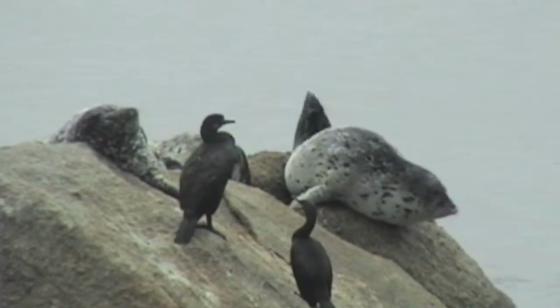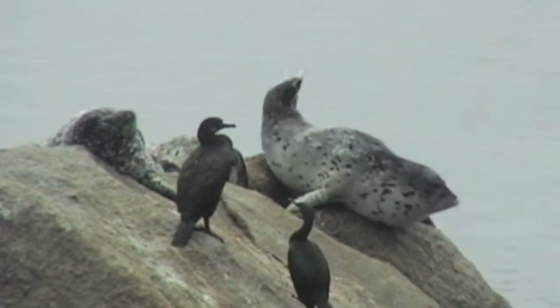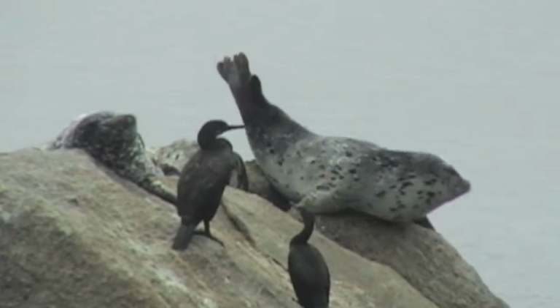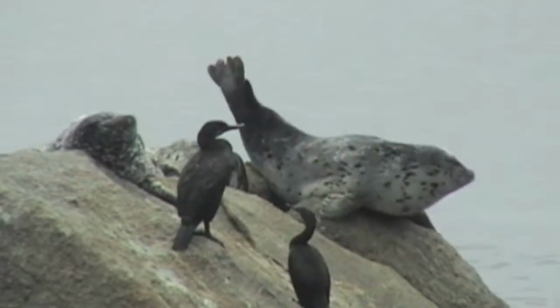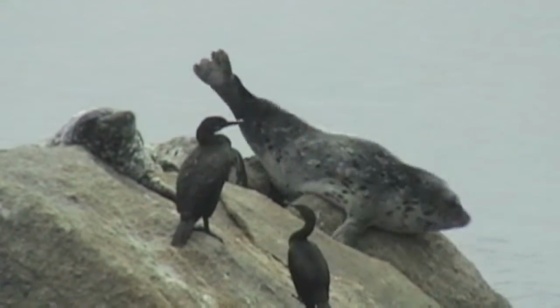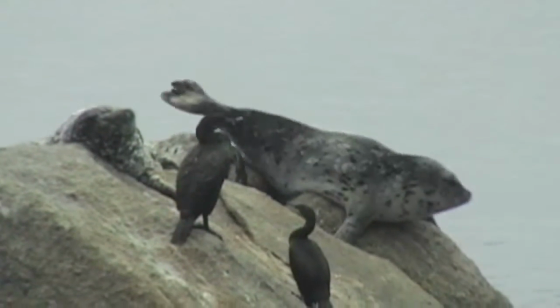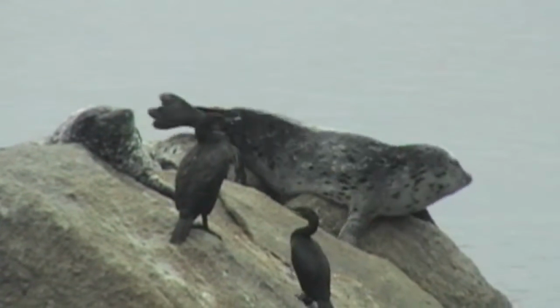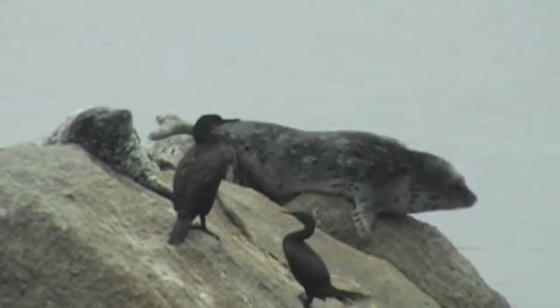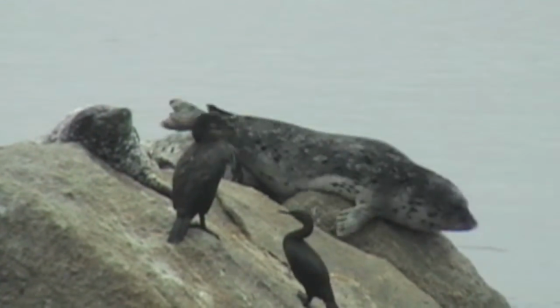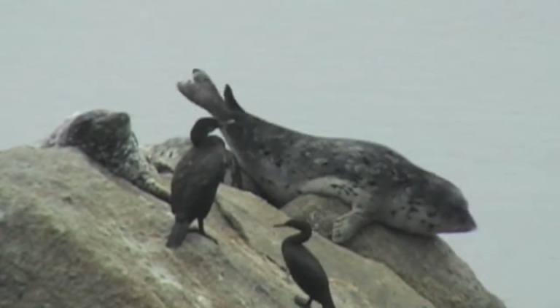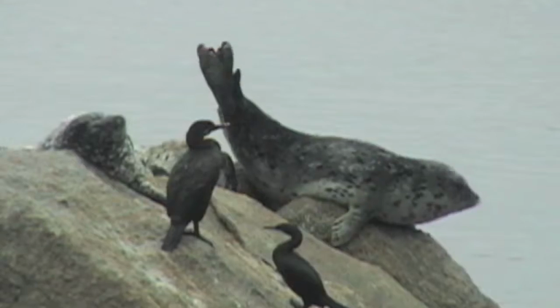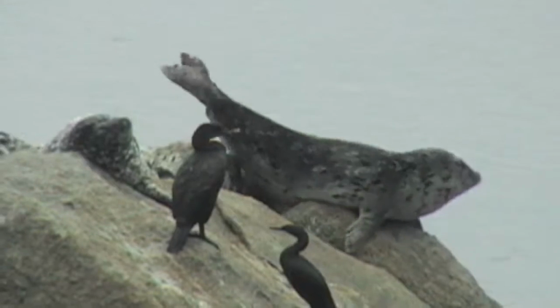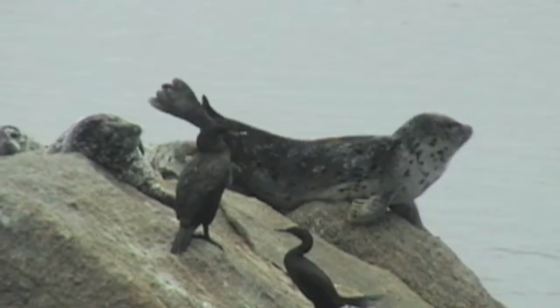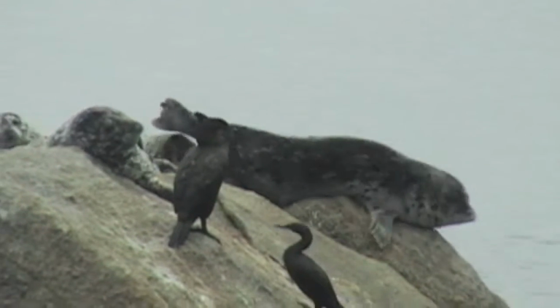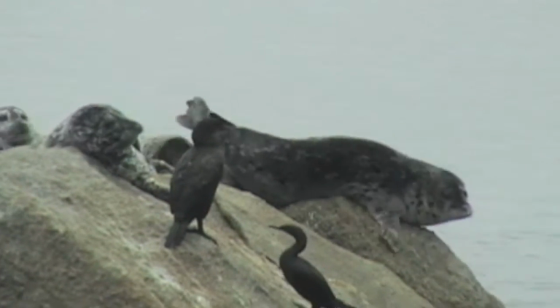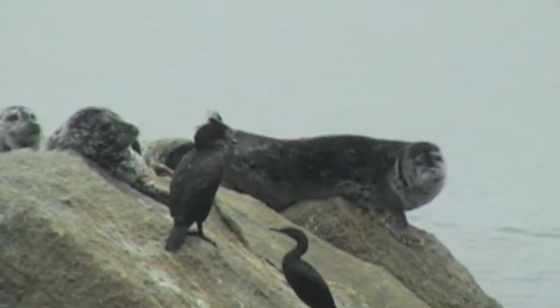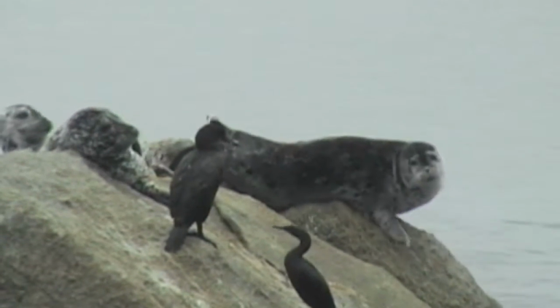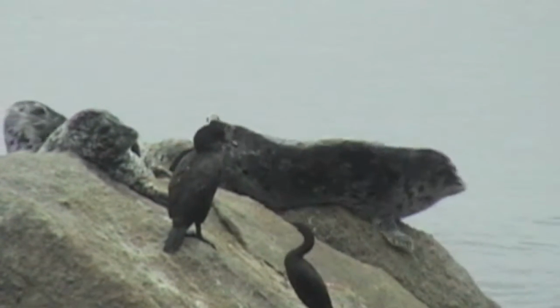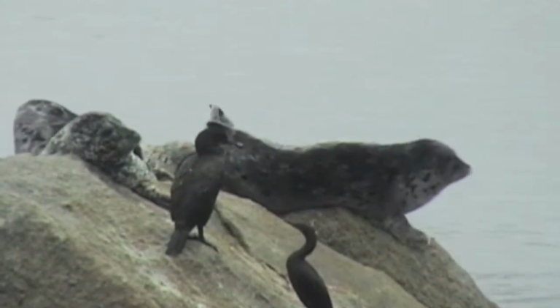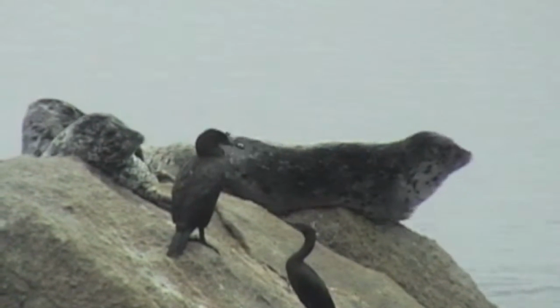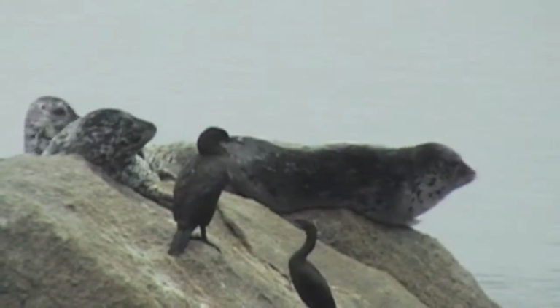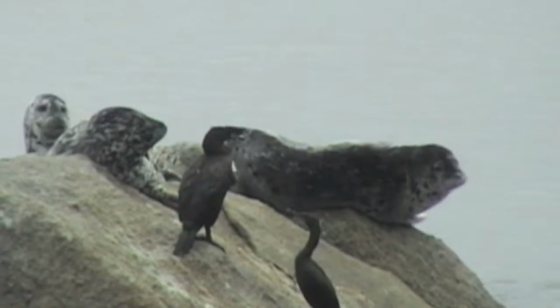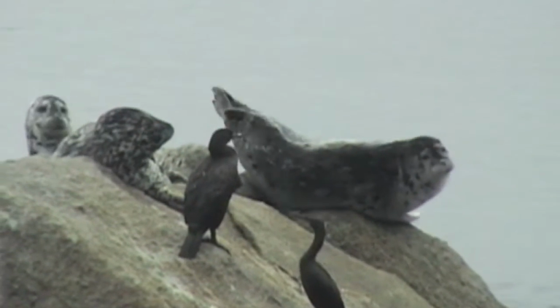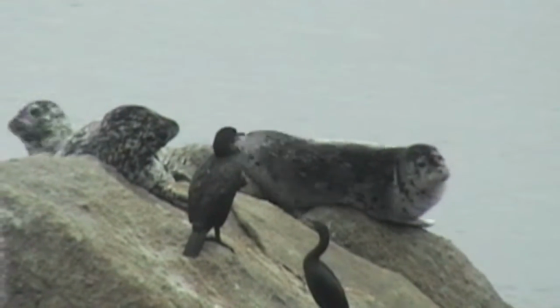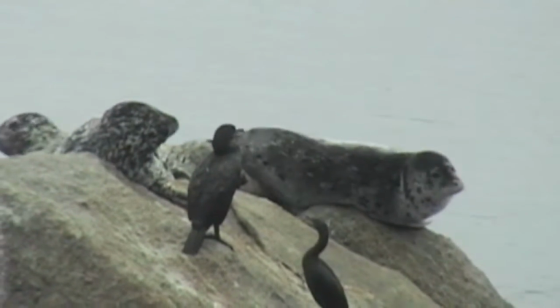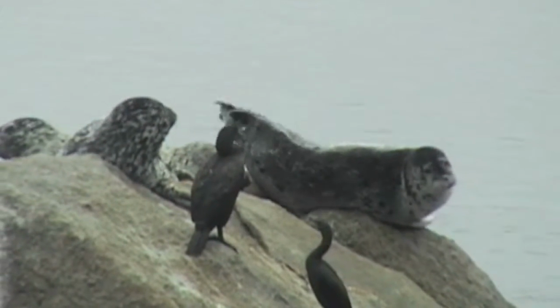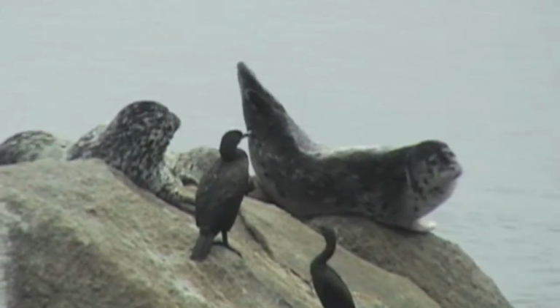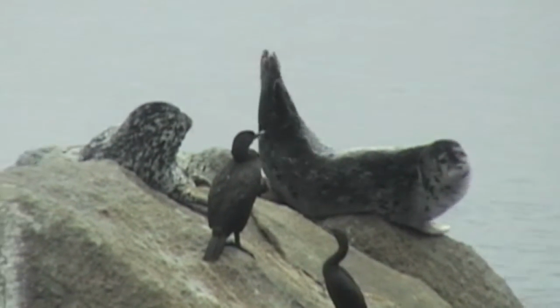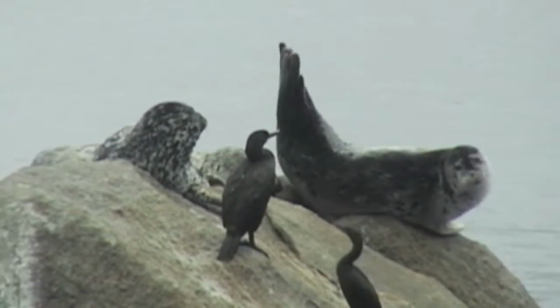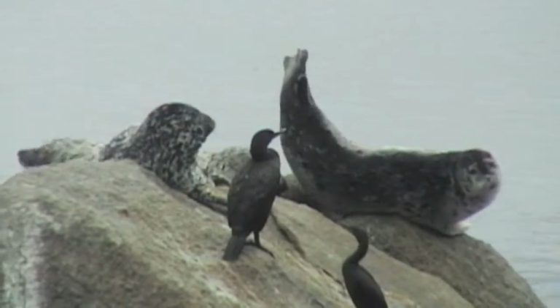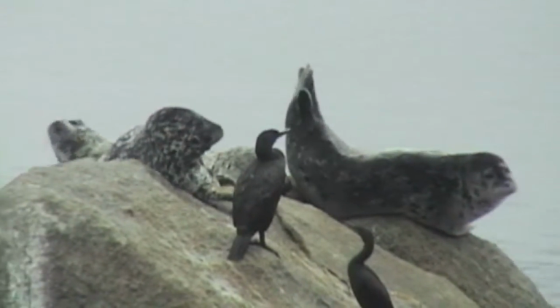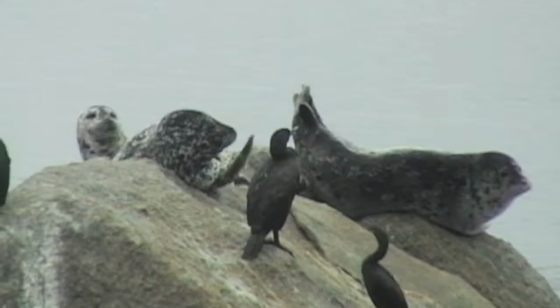The black birds sharing the rock are called cormorants. Seals and cormorants seem to get along just fine with each other.